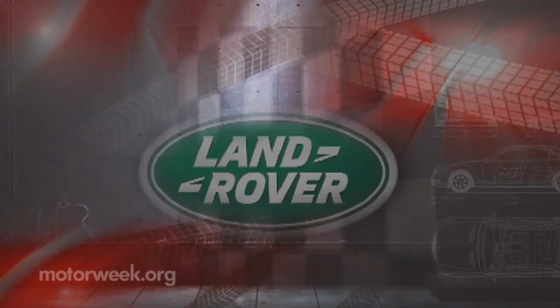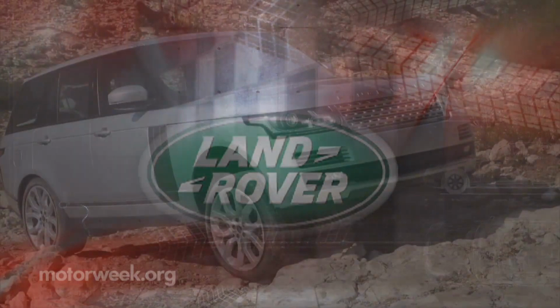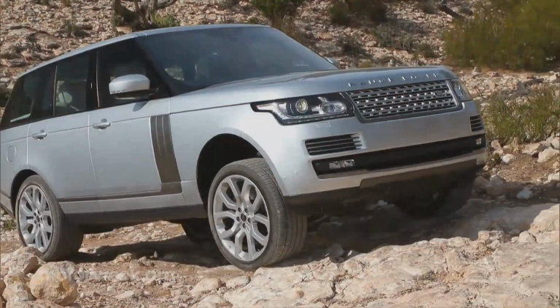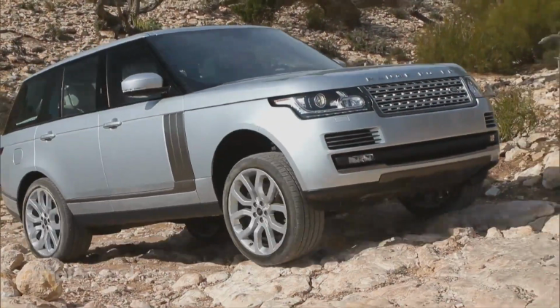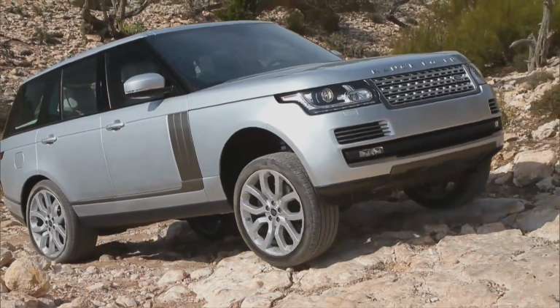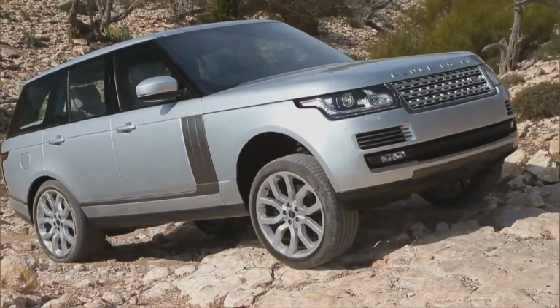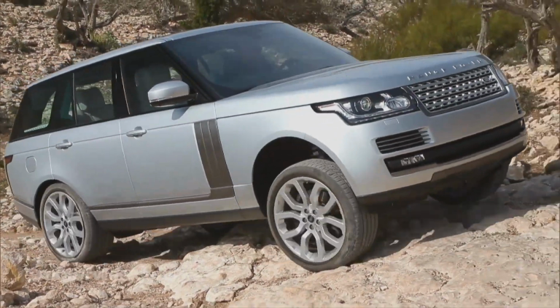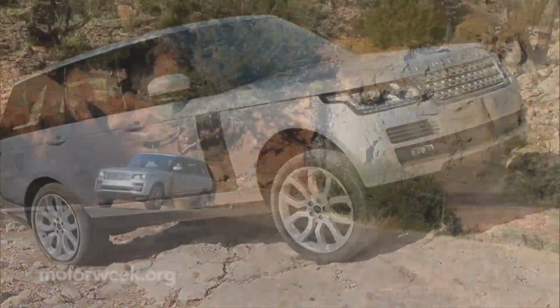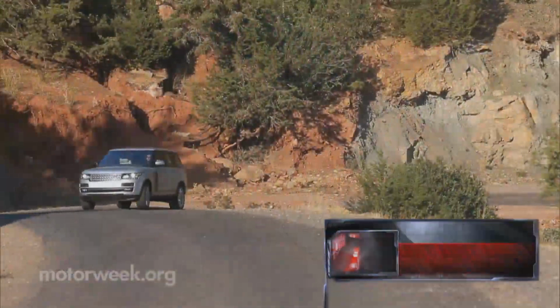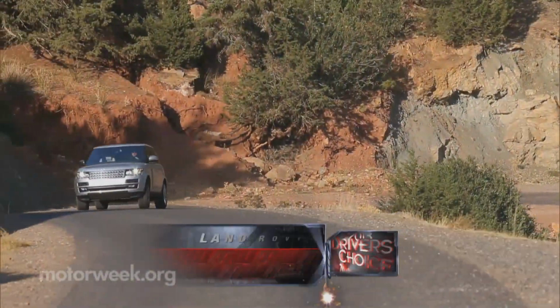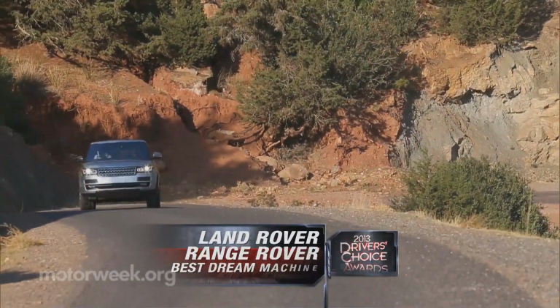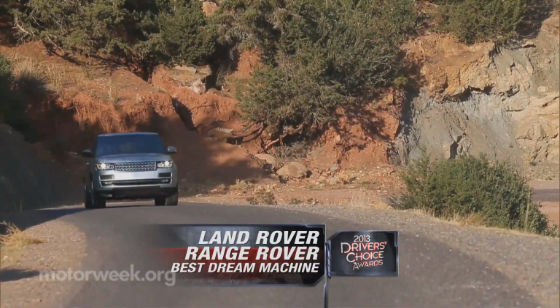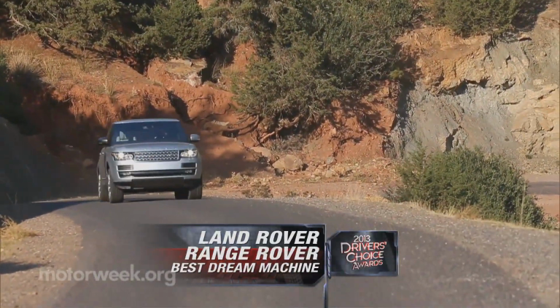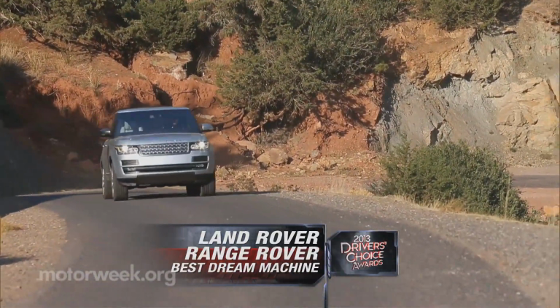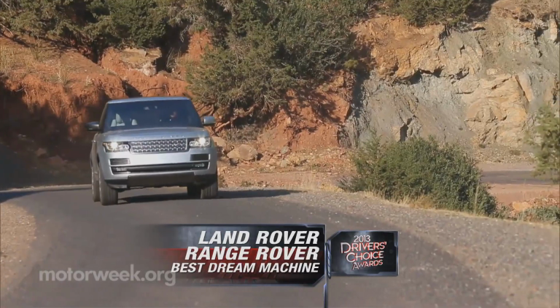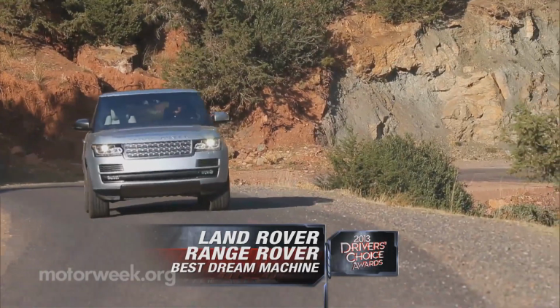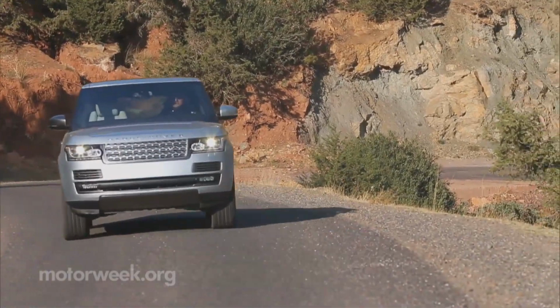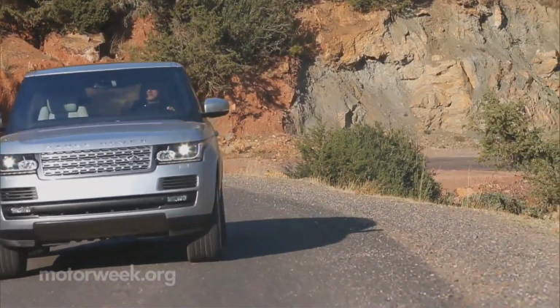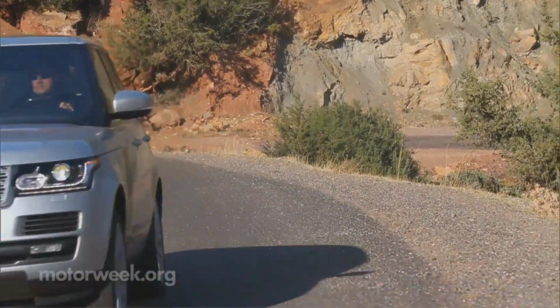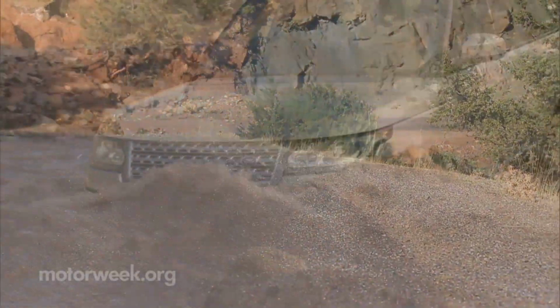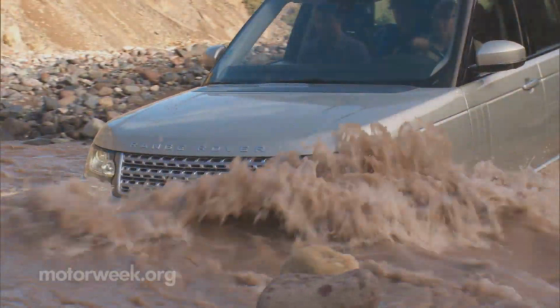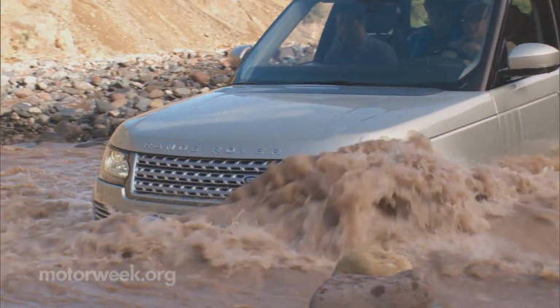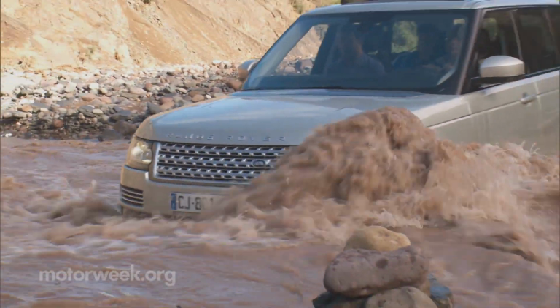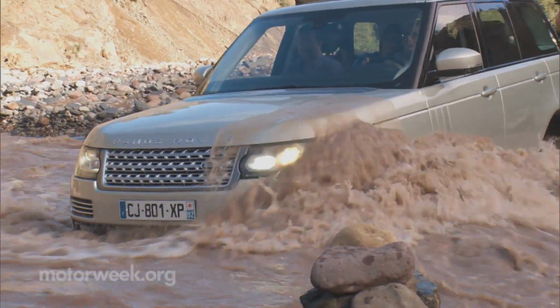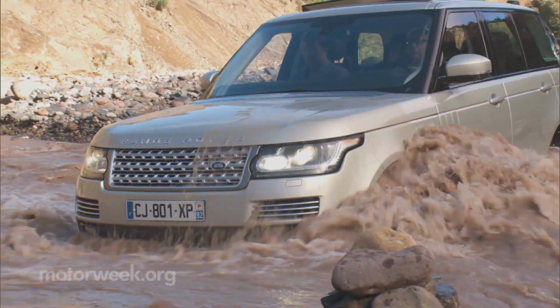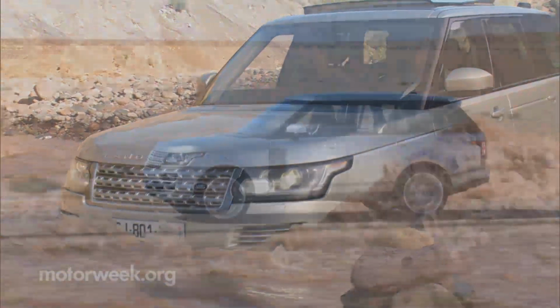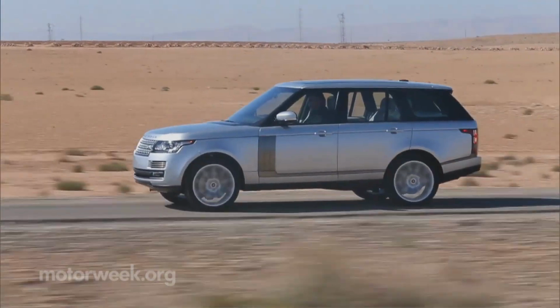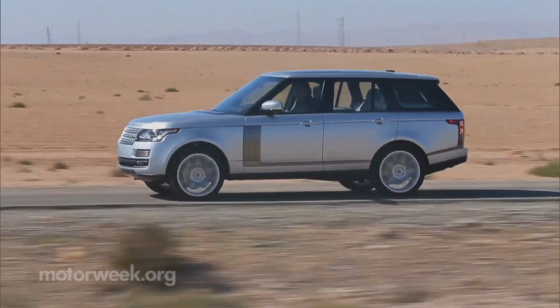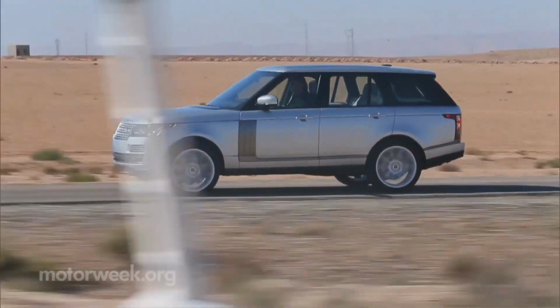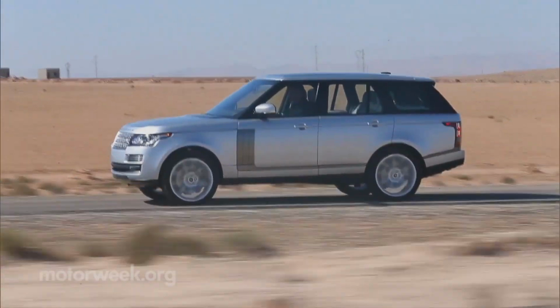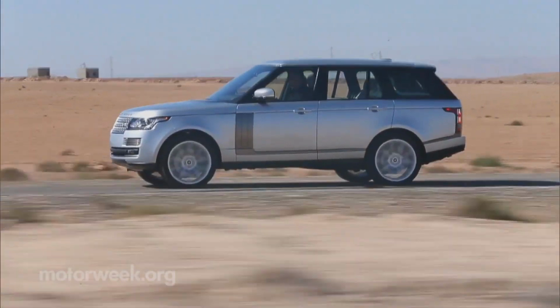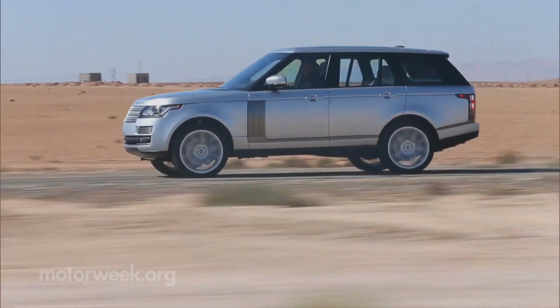The Land Rover Range Rover has always been a brute in a tuxedo, but now it's dropped some 700 pounds of weight and put on some fancier duds for true exceptional town and country living.